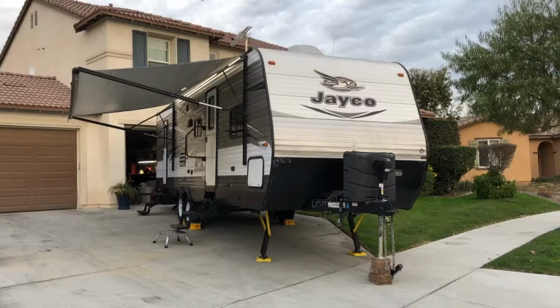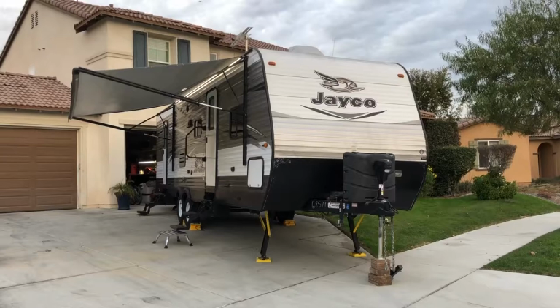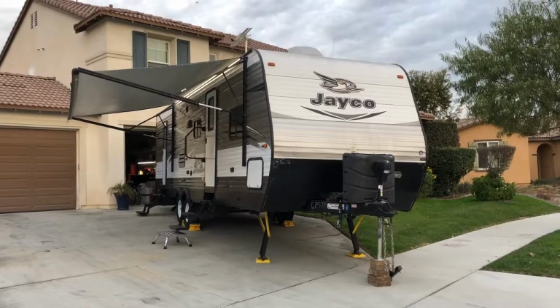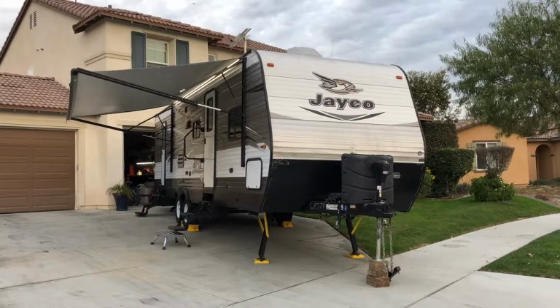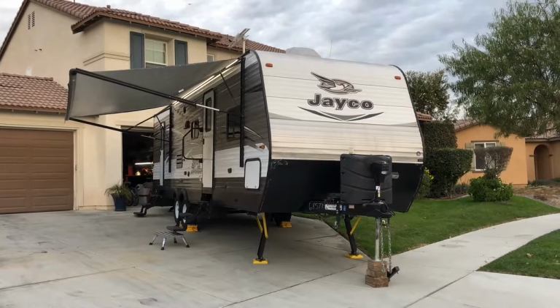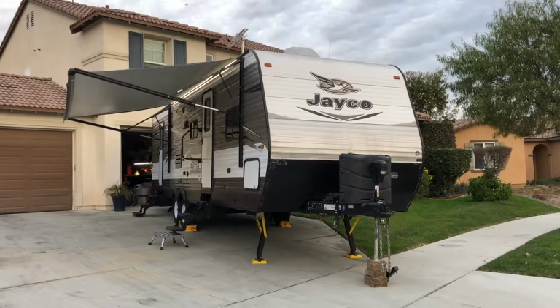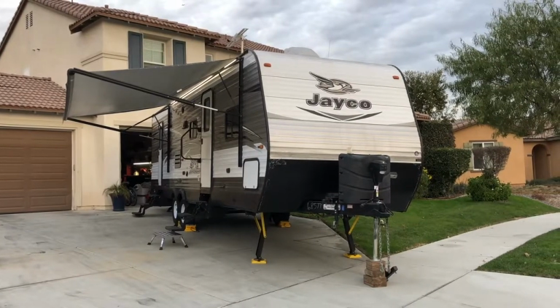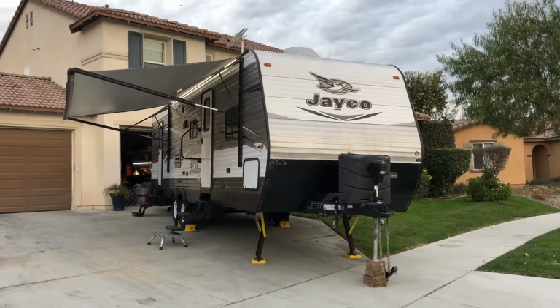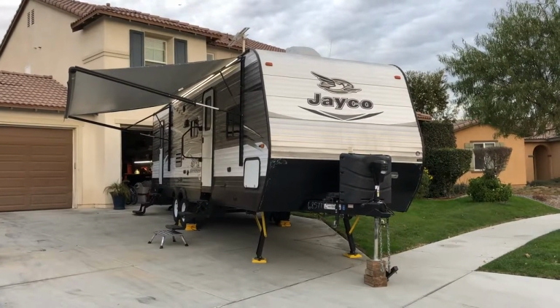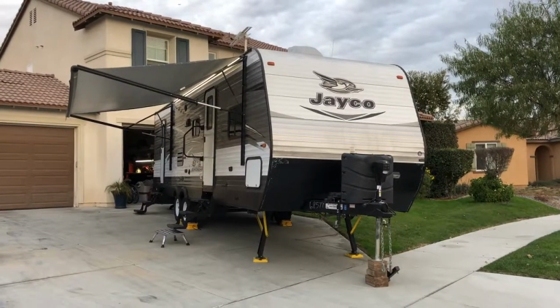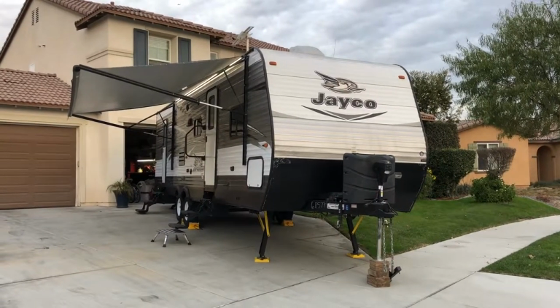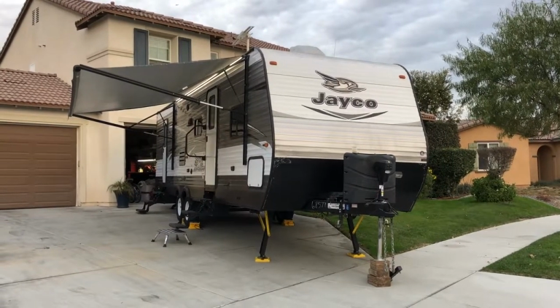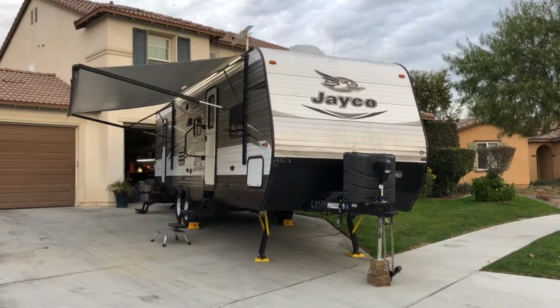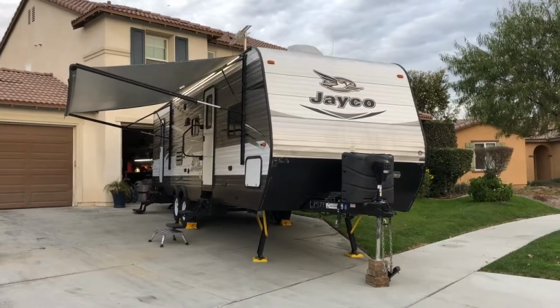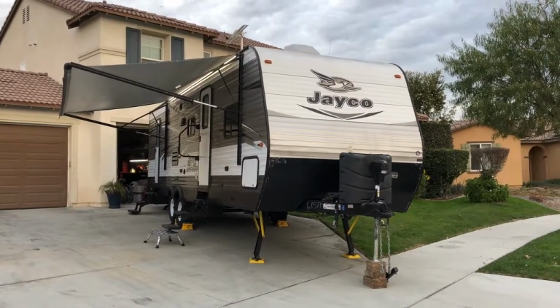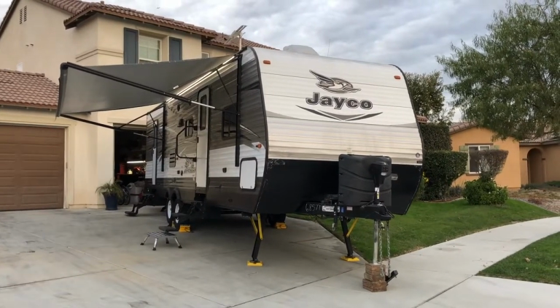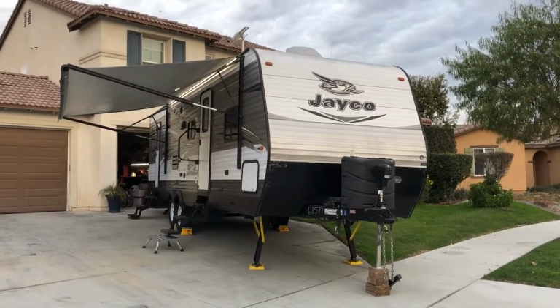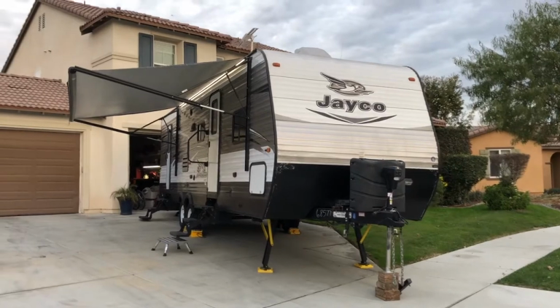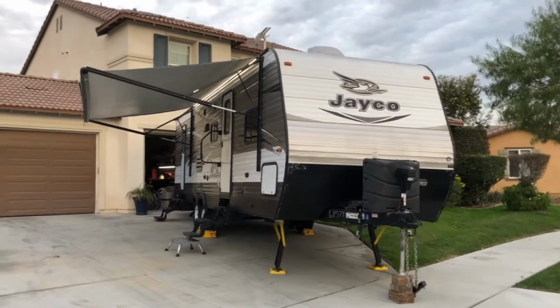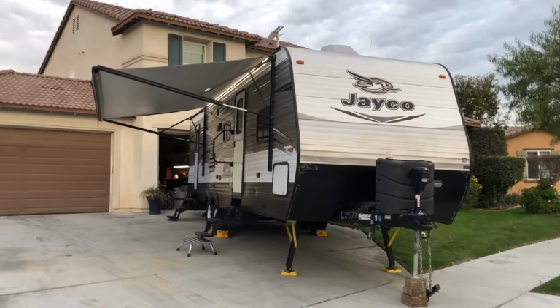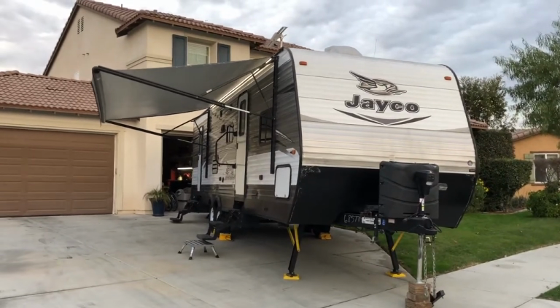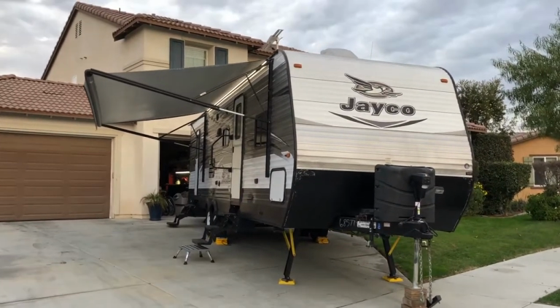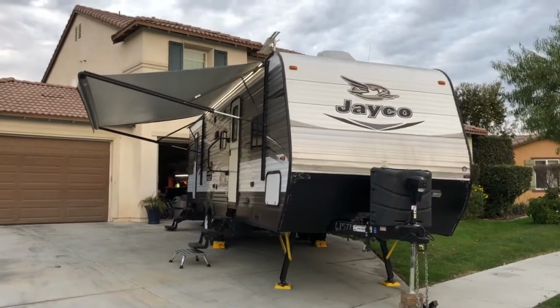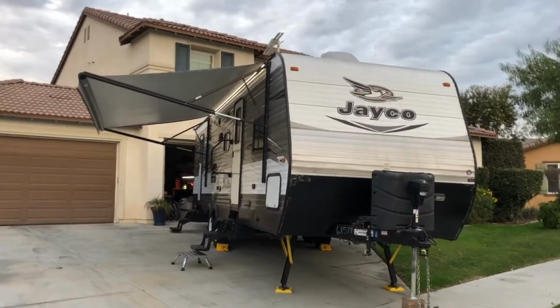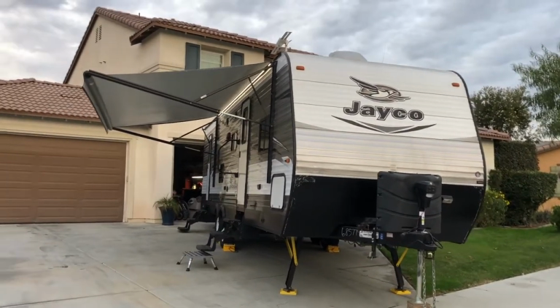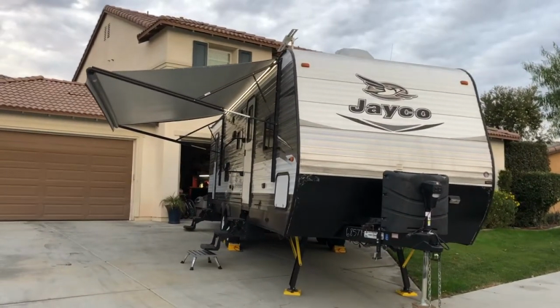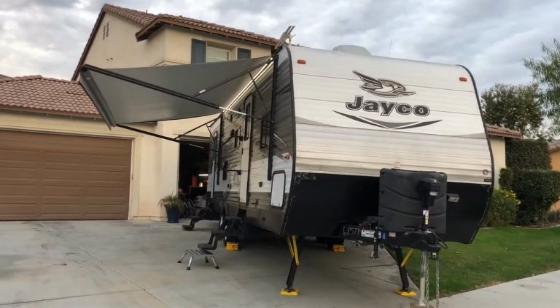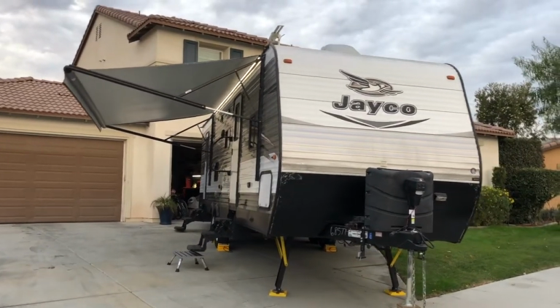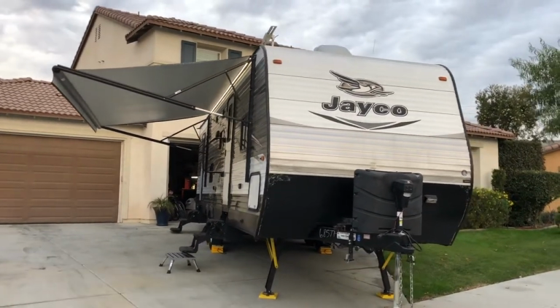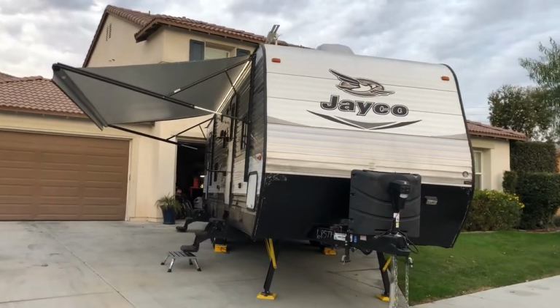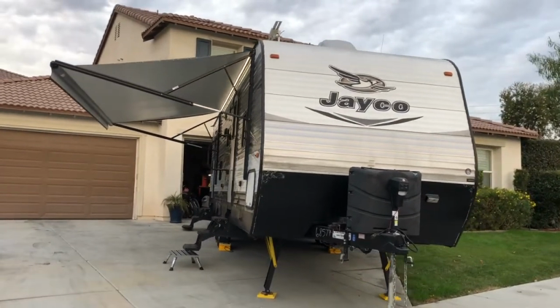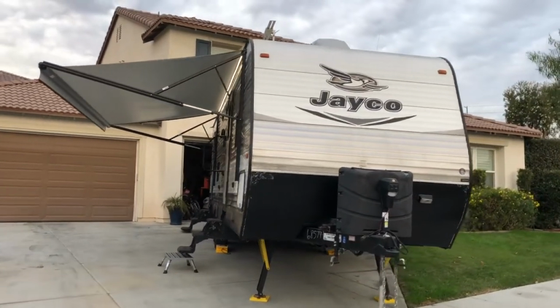You're looking at a 2016 Jayco J-Flight 28BH-BE fully loaded travel trailer.